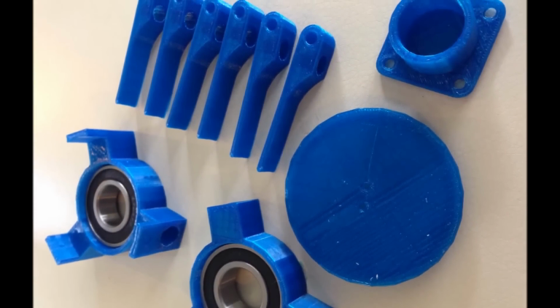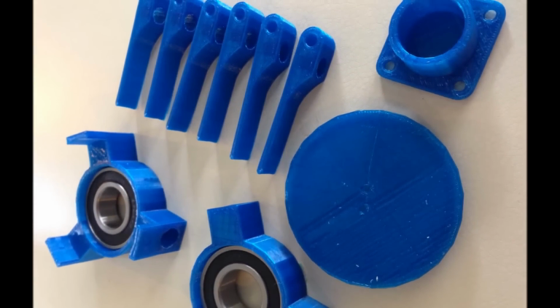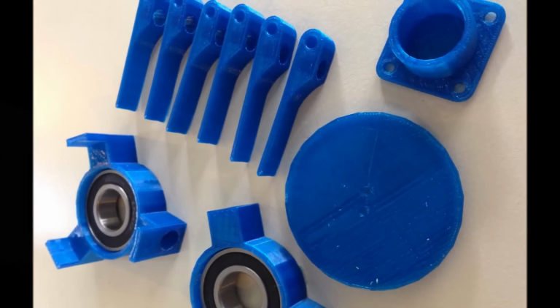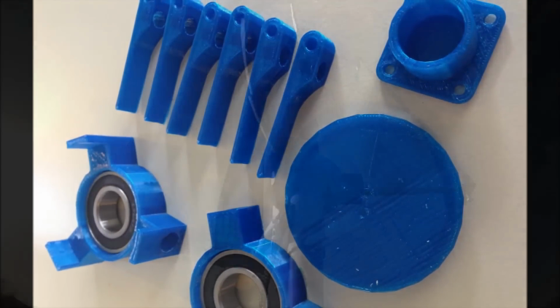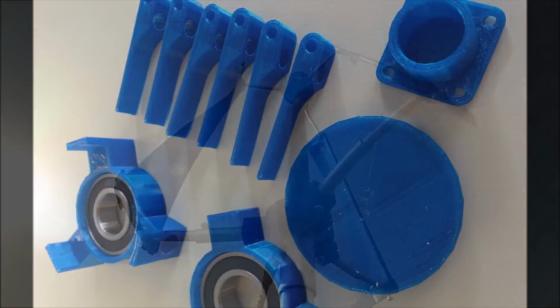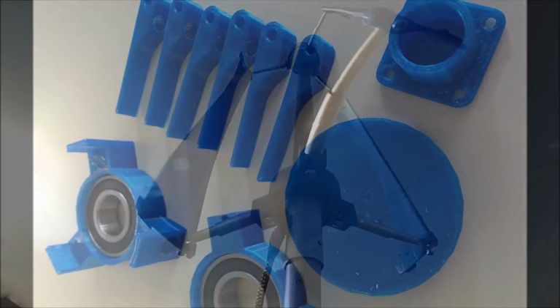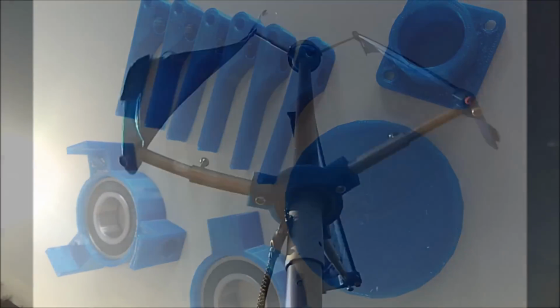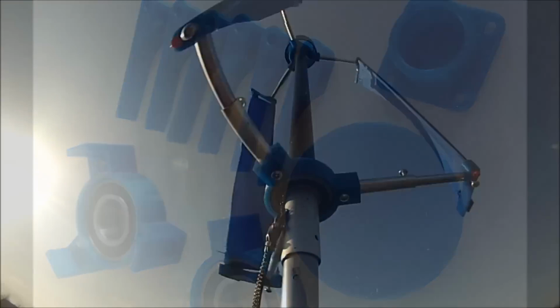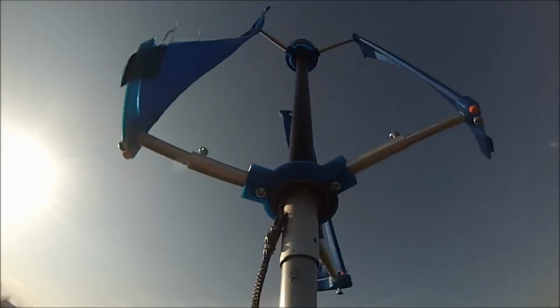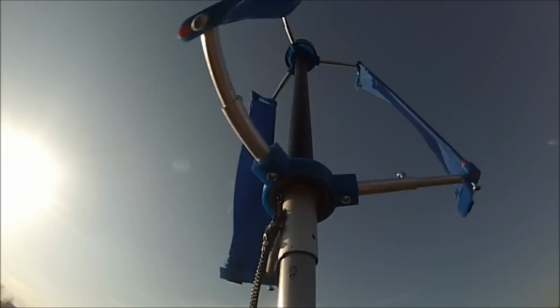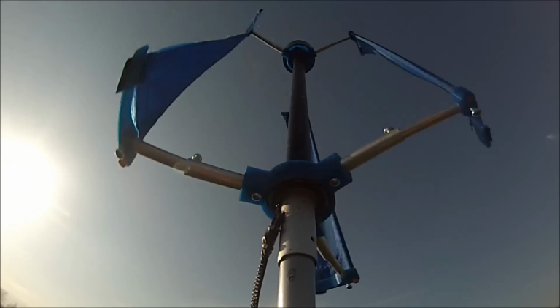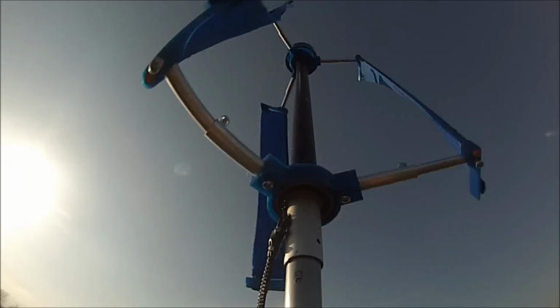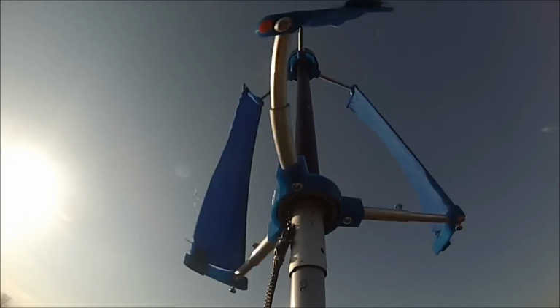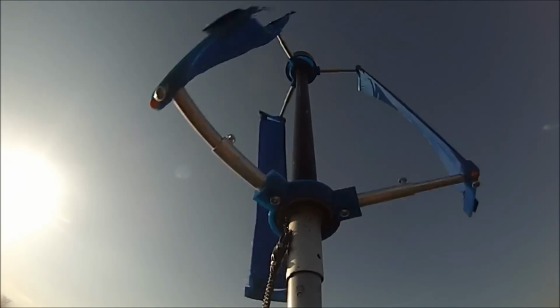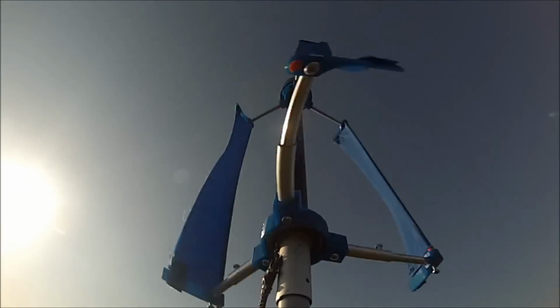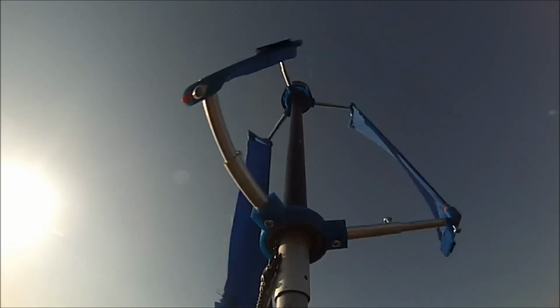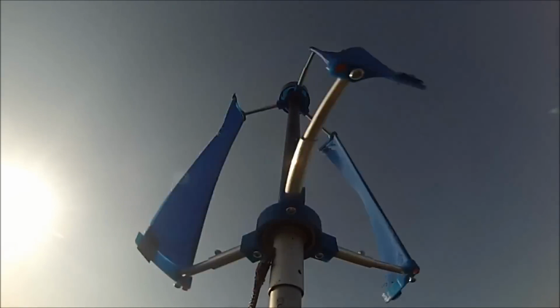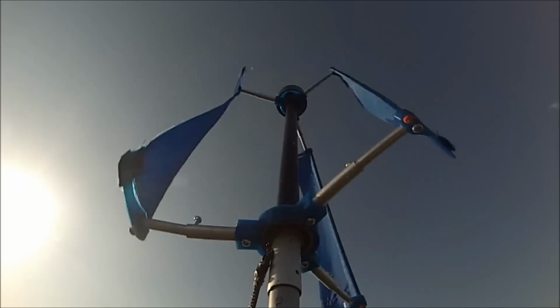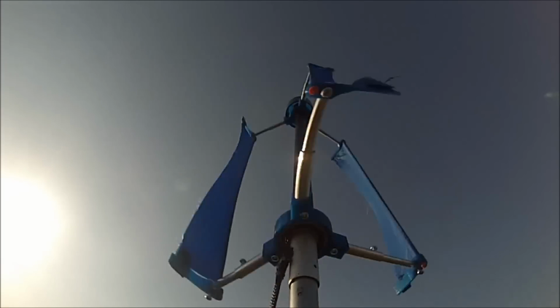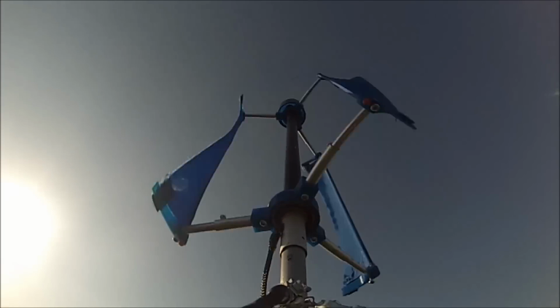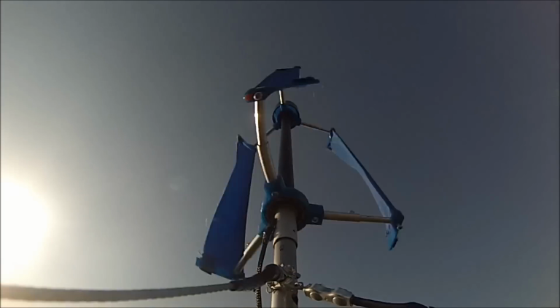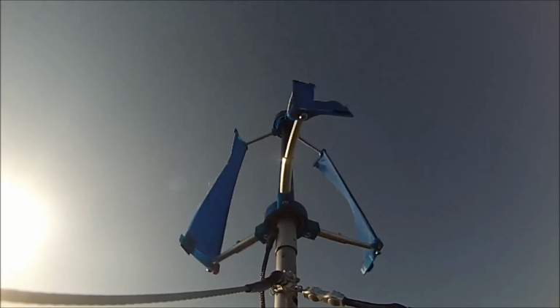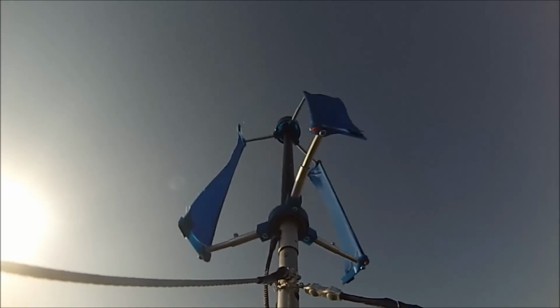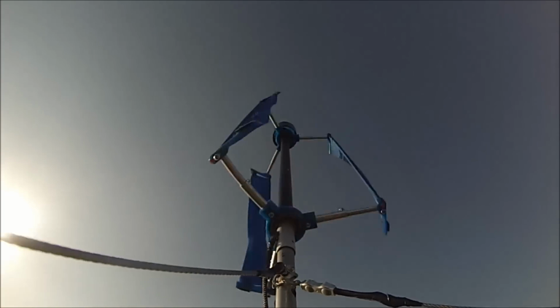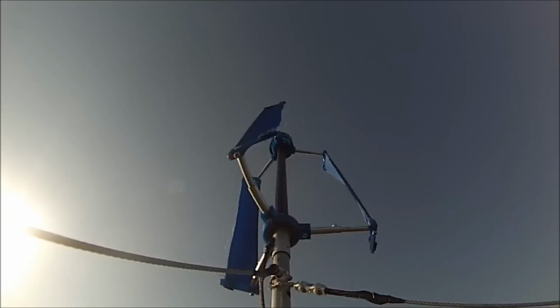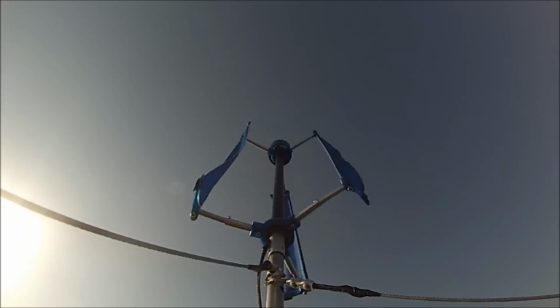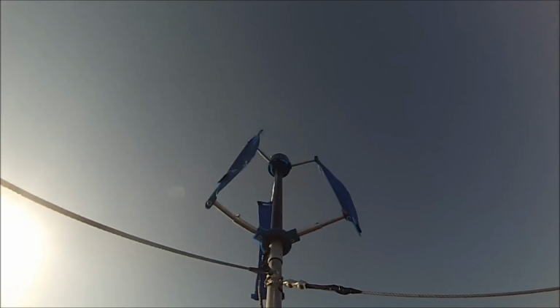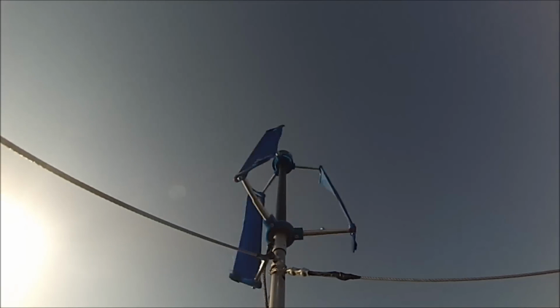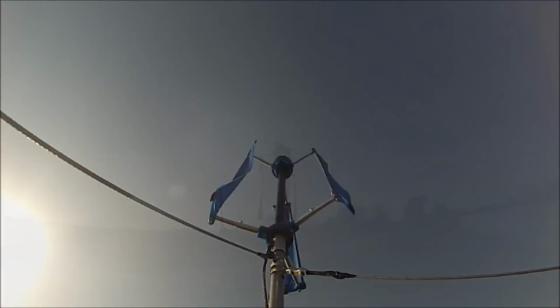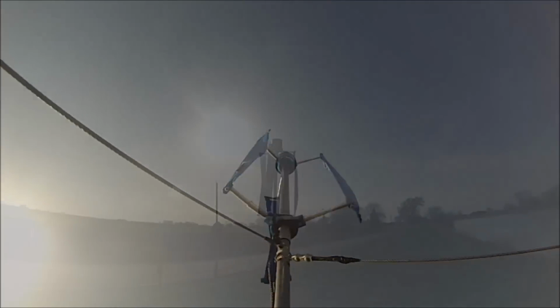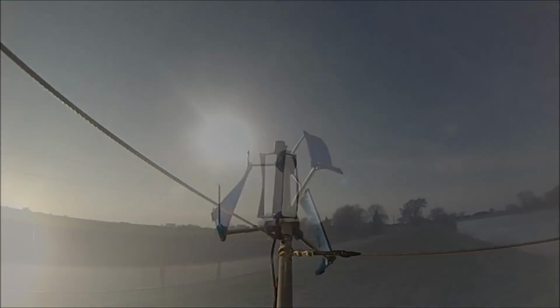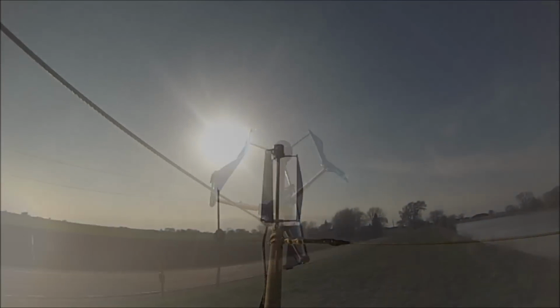With Kickstarter support, we will empower anyone to download, print, and create their own micro-turbine in a matter of hours.